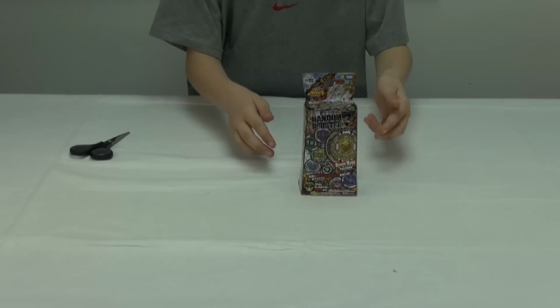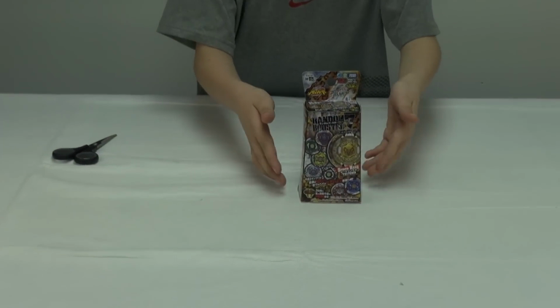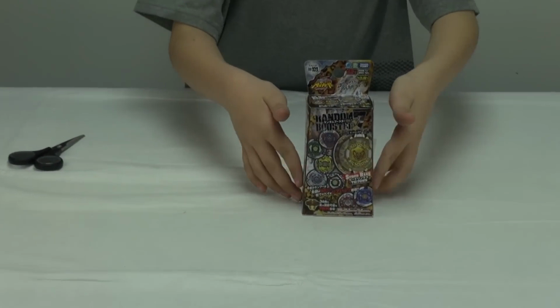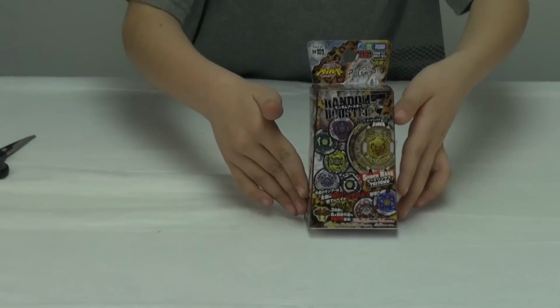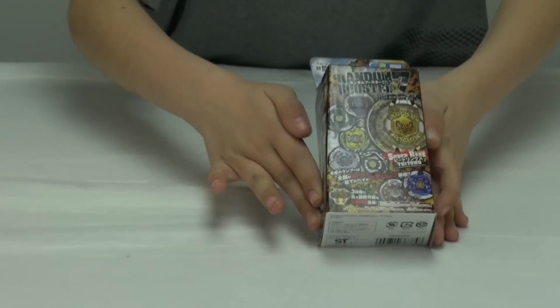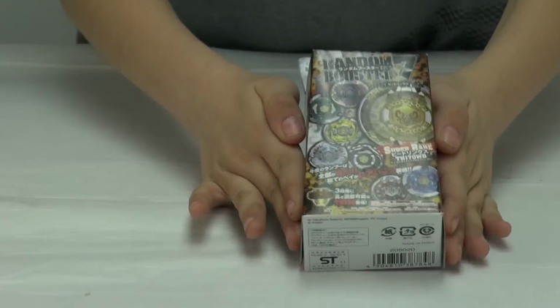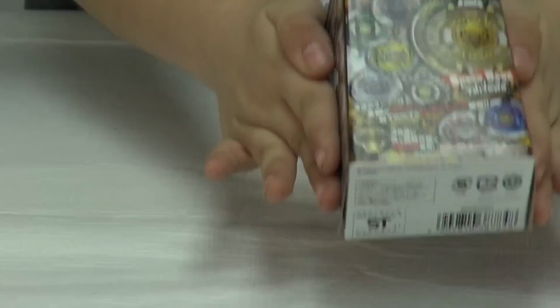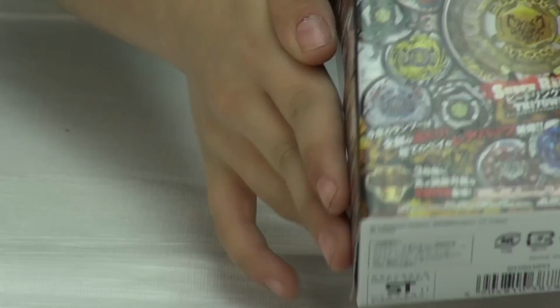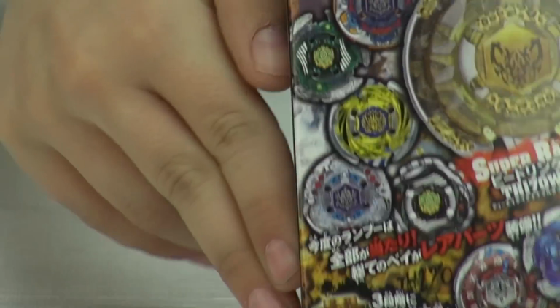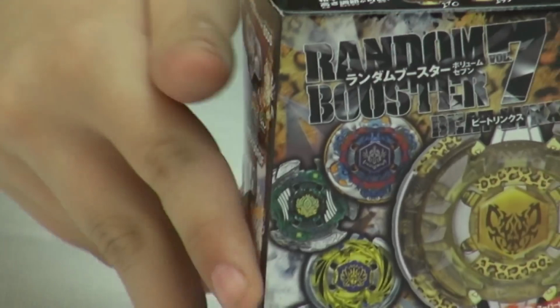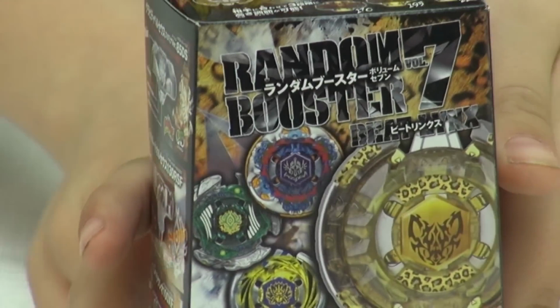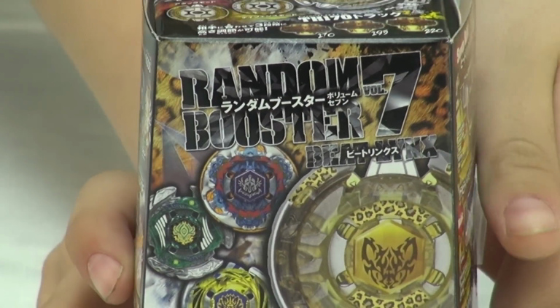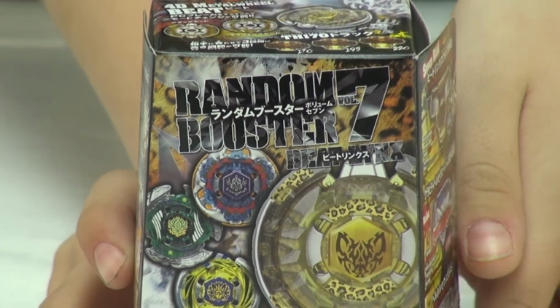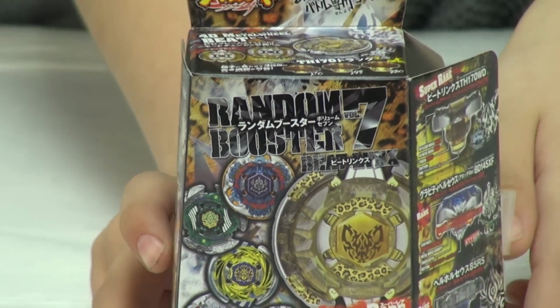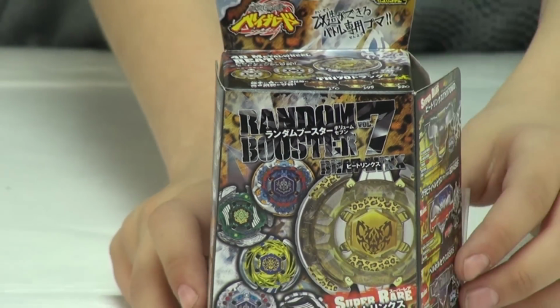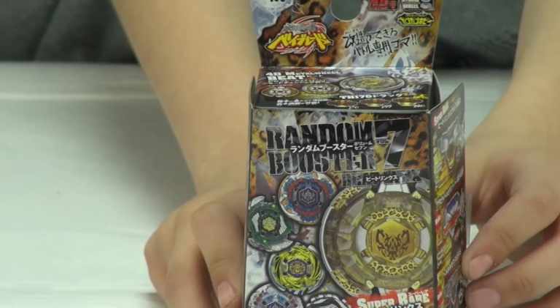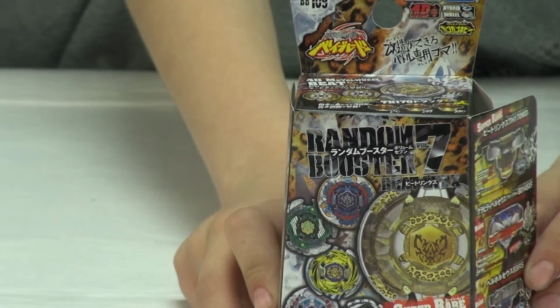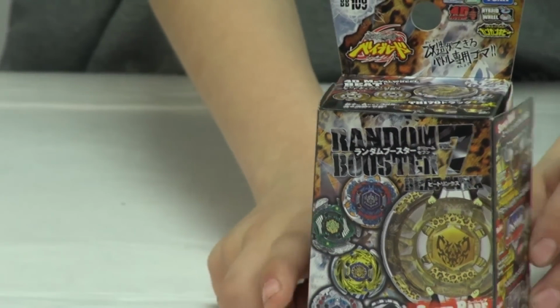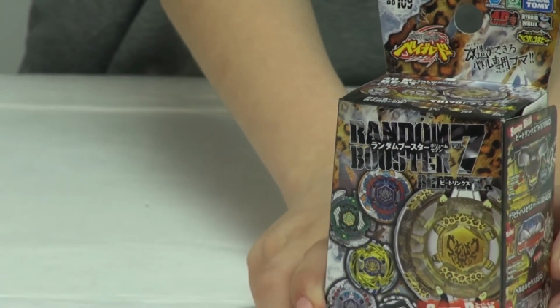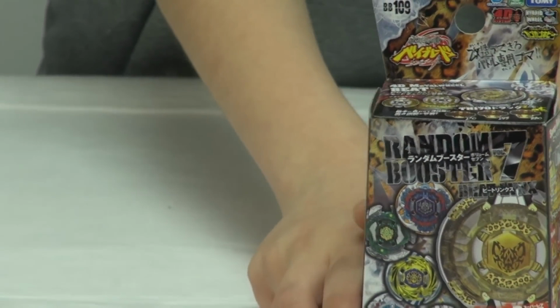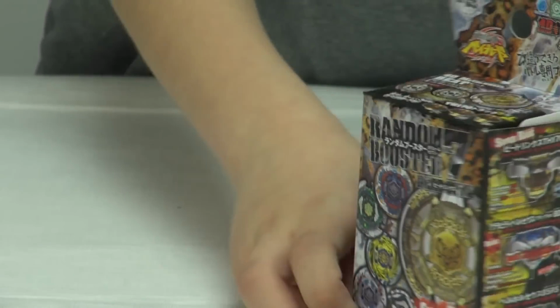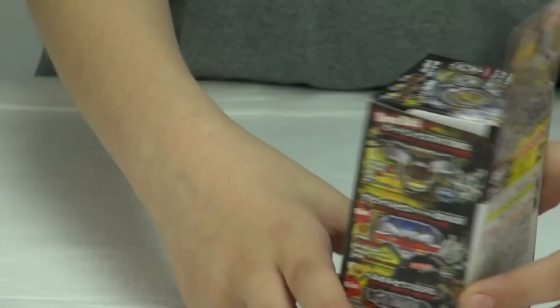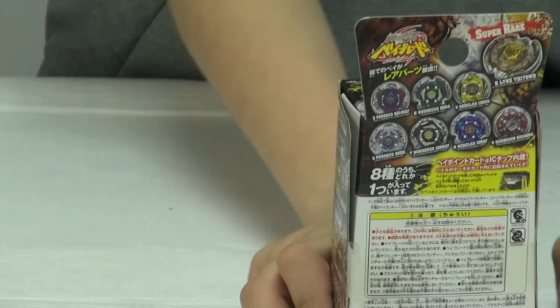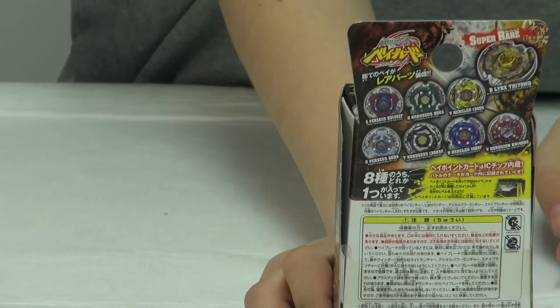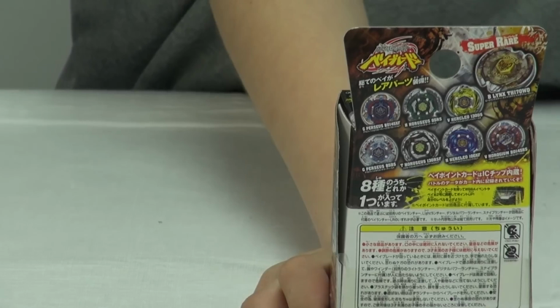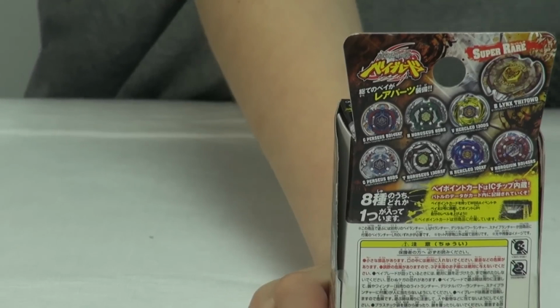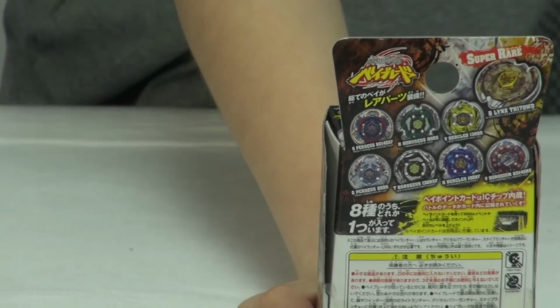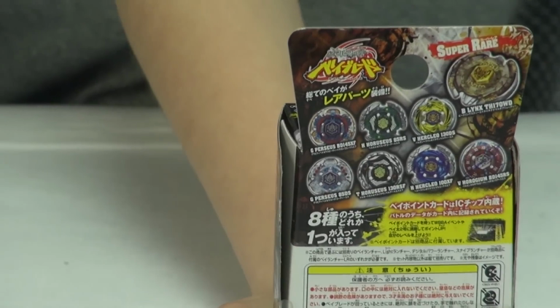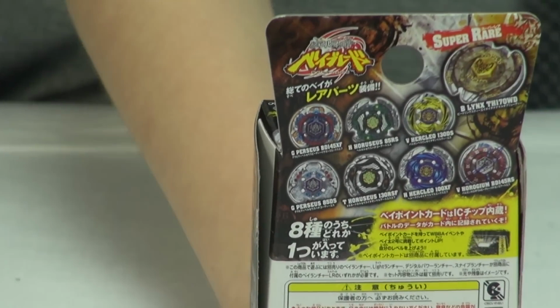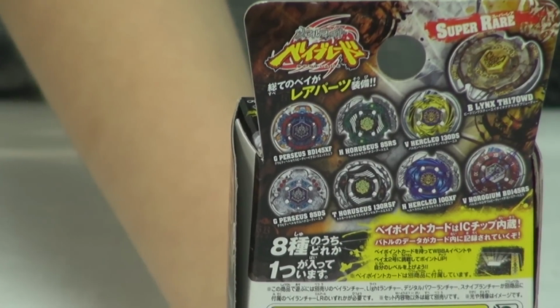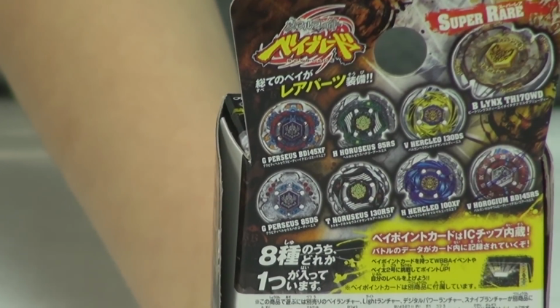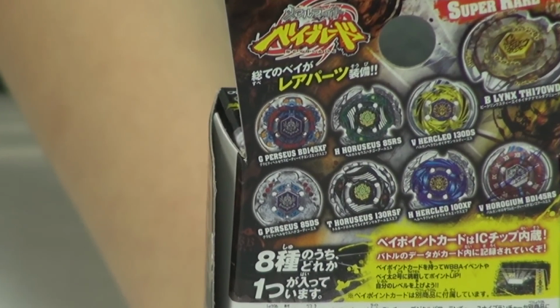By judging the box, I think it's maybe one of the Gravity Perseuses, I'm not so sure. I'll show you the back — it just shows what other Beyblades can come with.